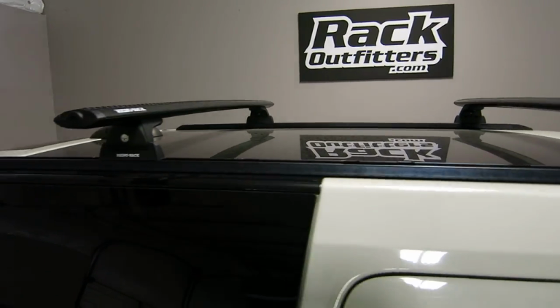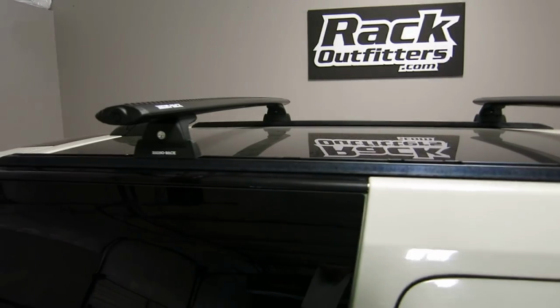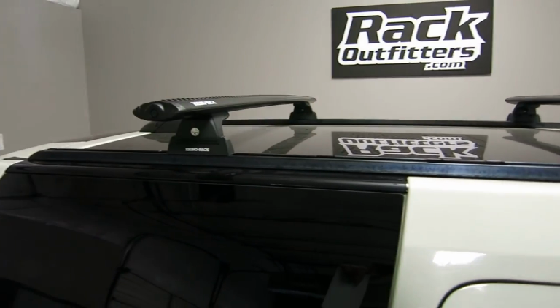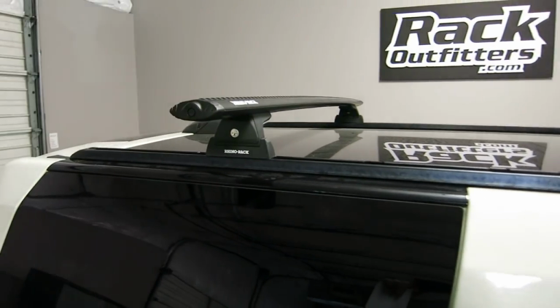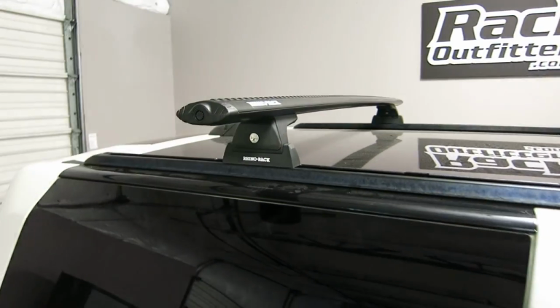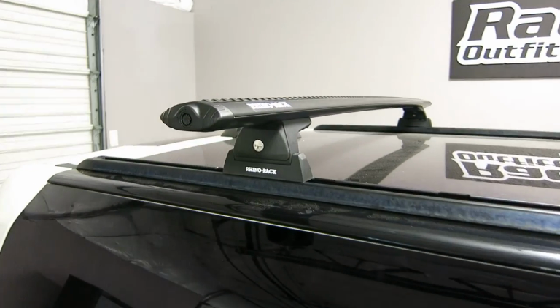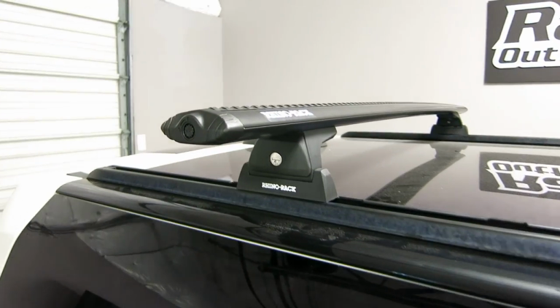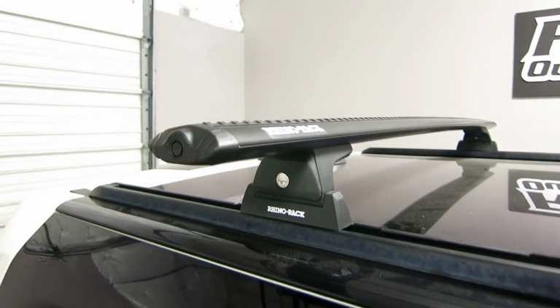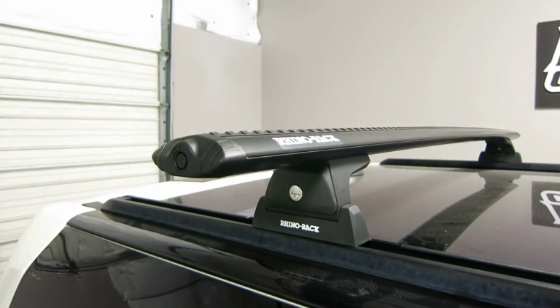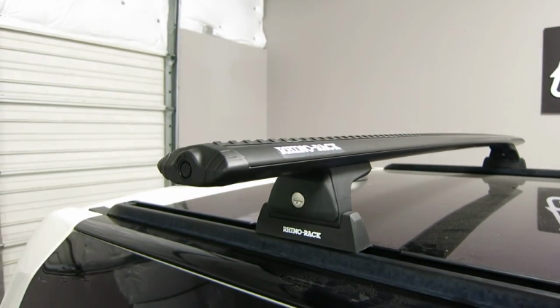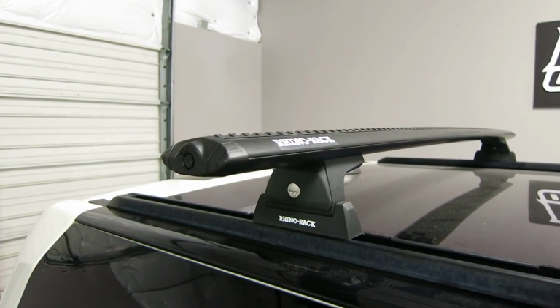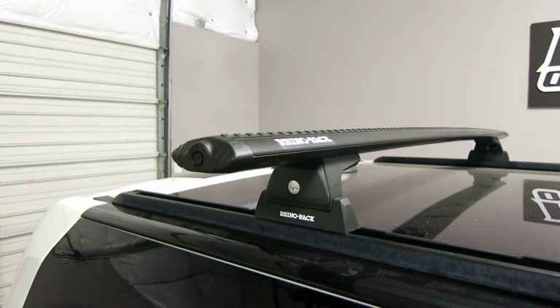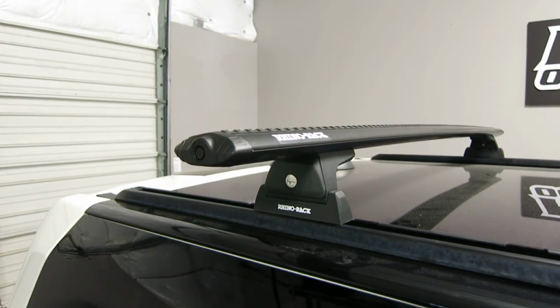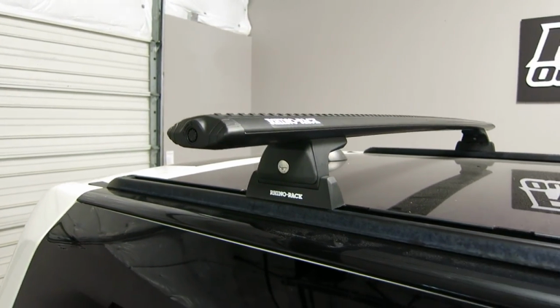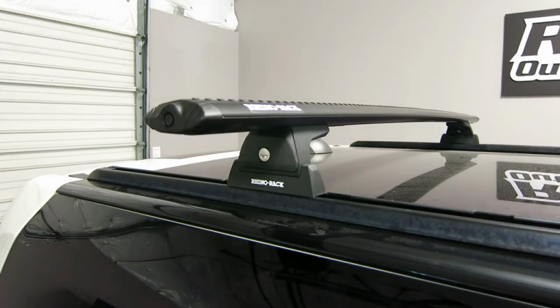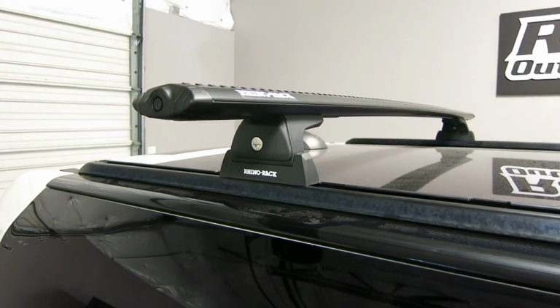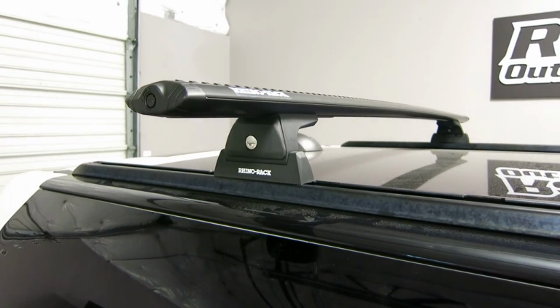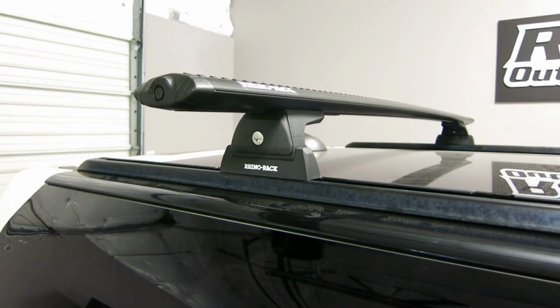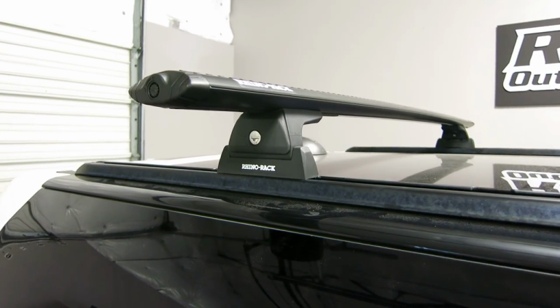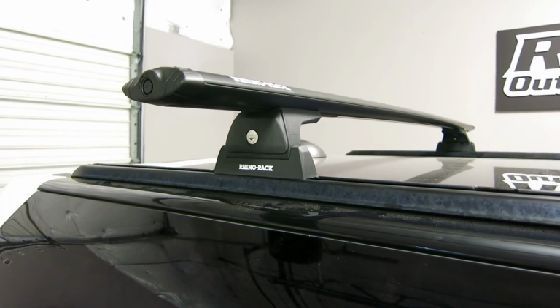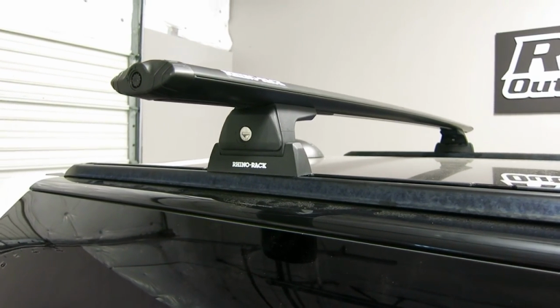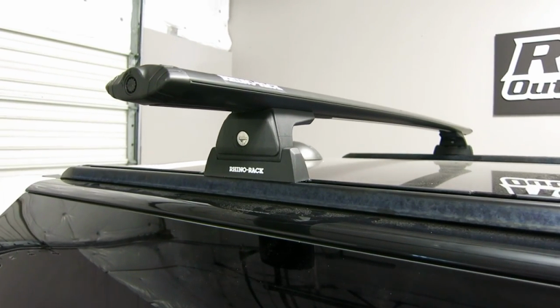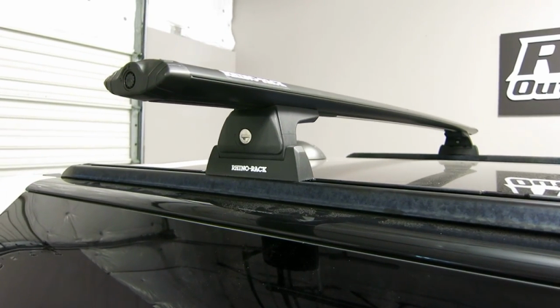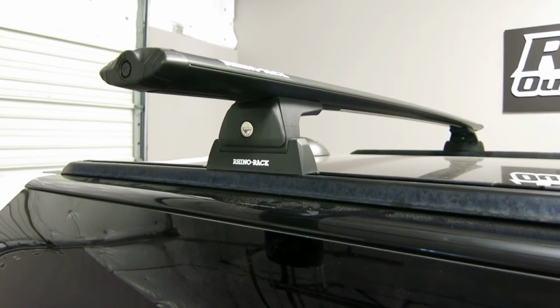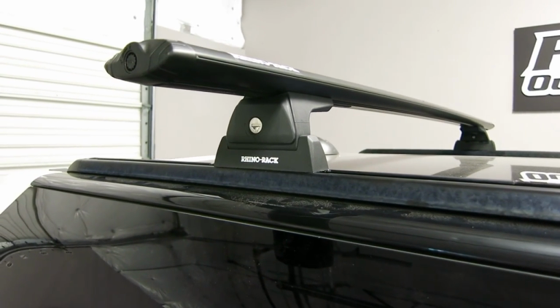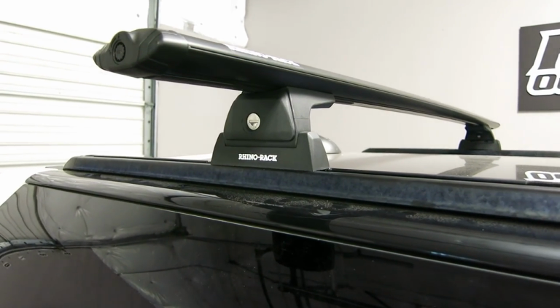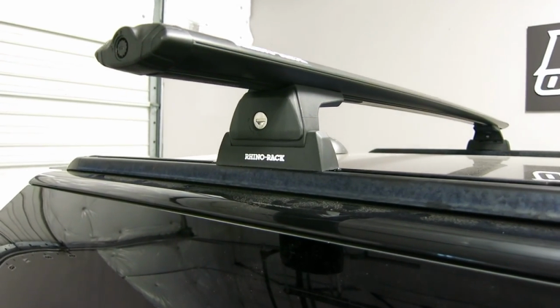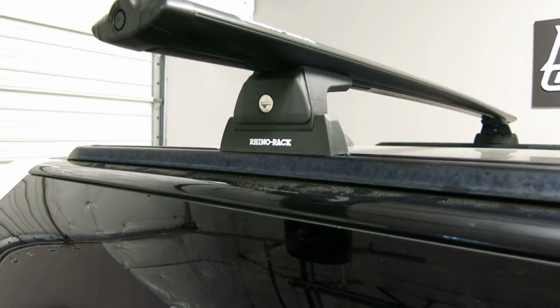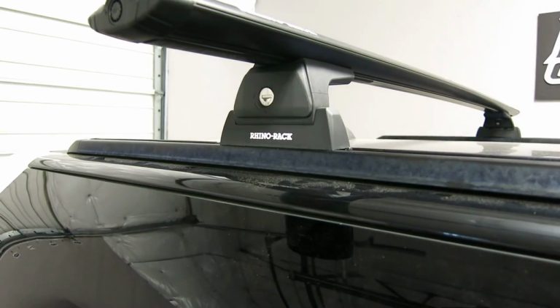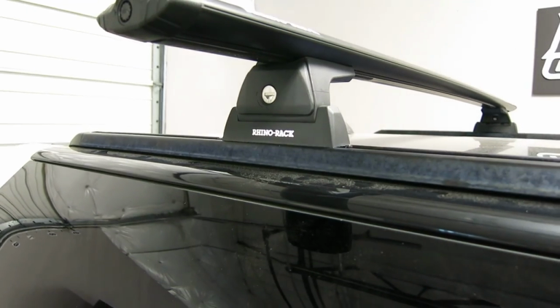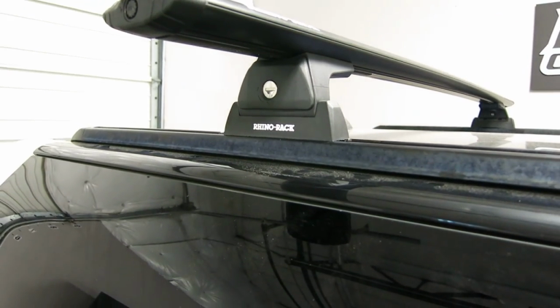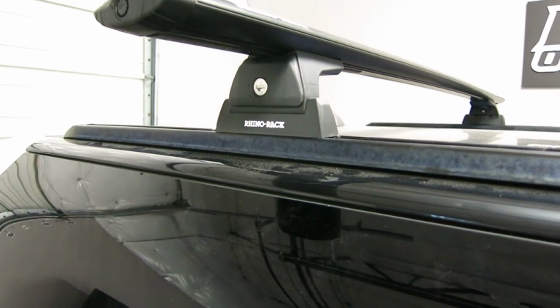This system uses the Vortex 59 inch load bars, the RLT600 quick mount legs with locks included, and track bases.